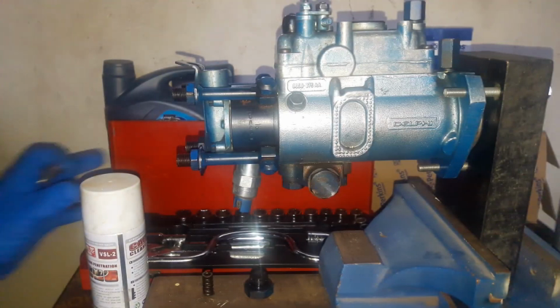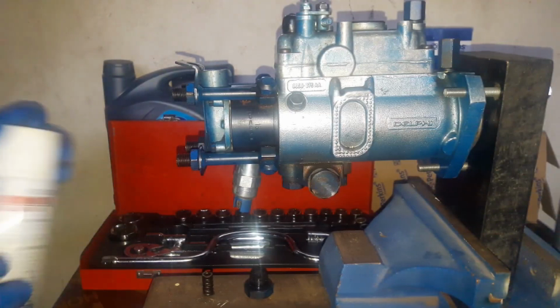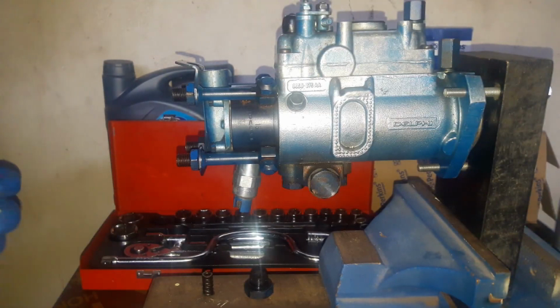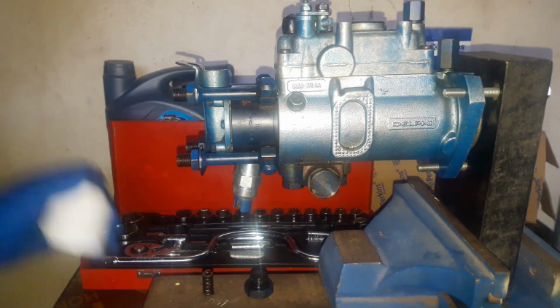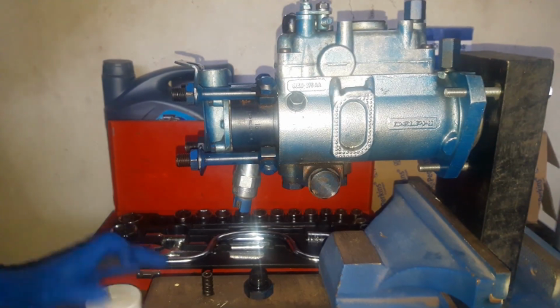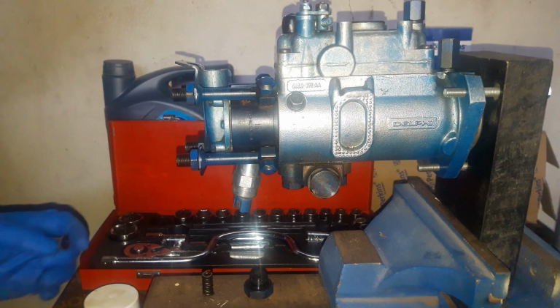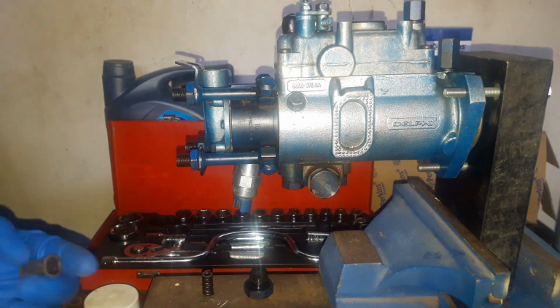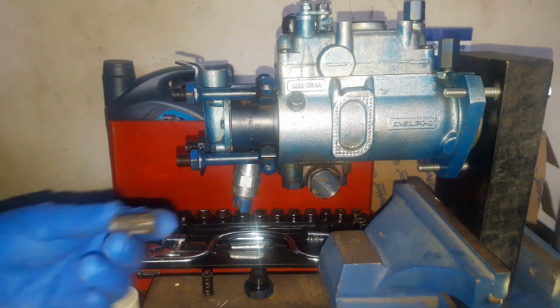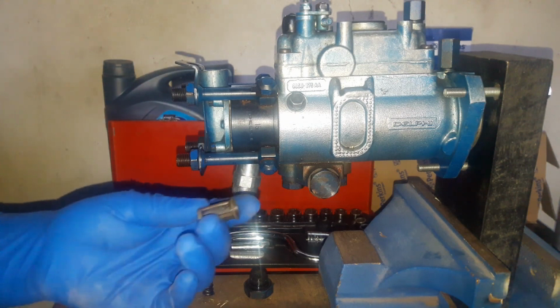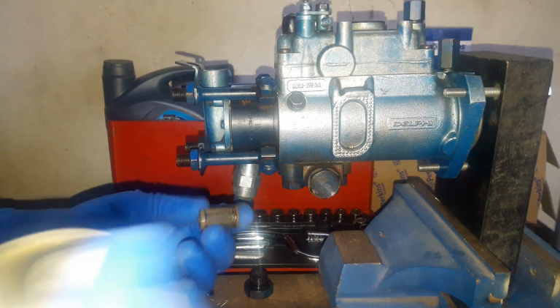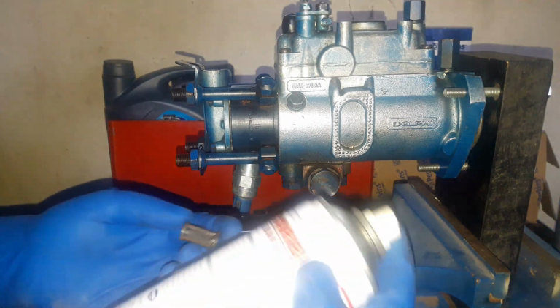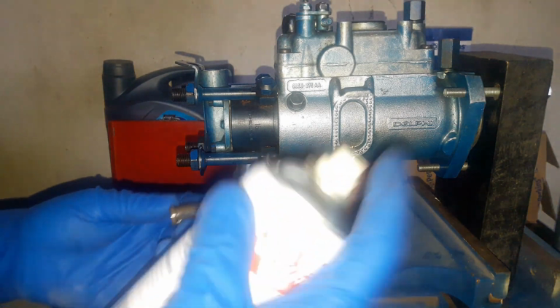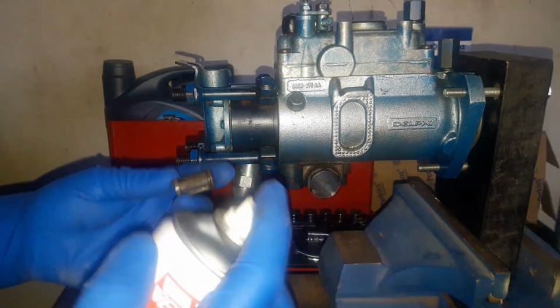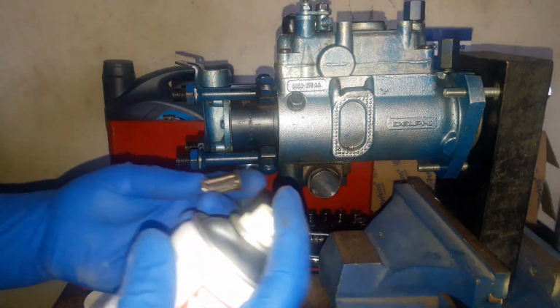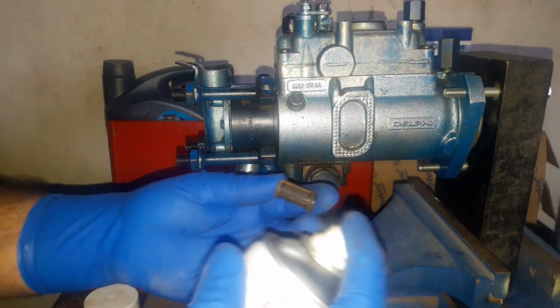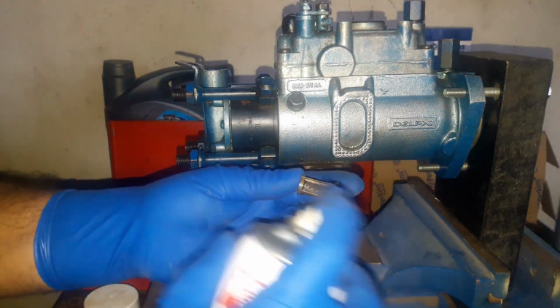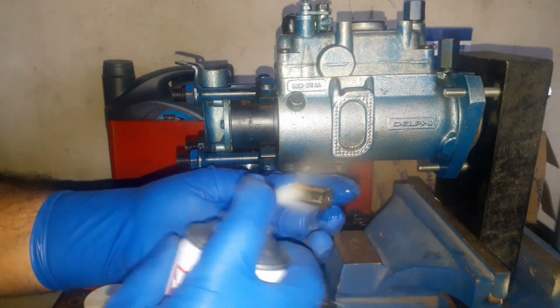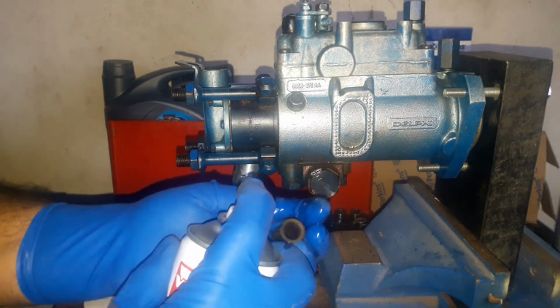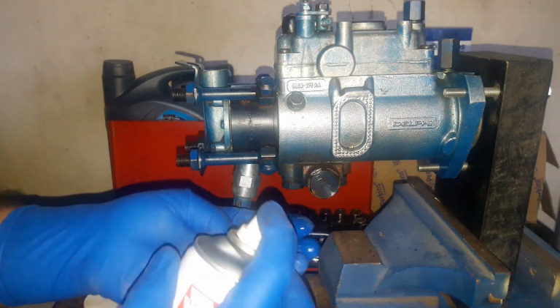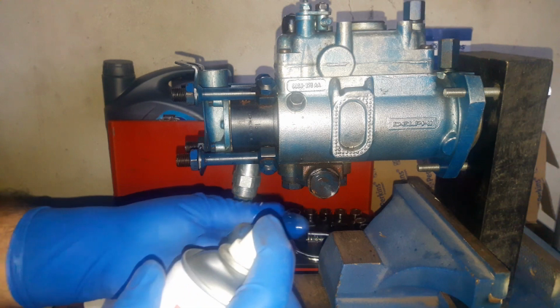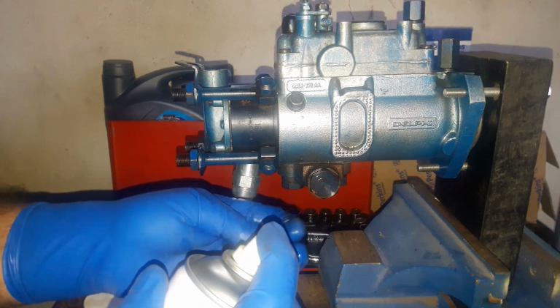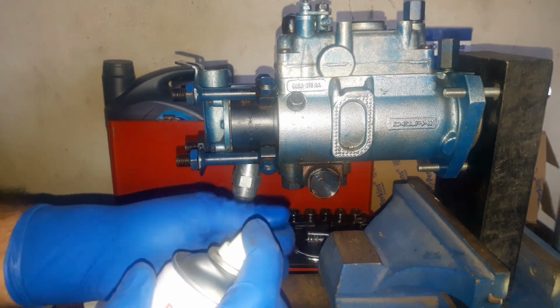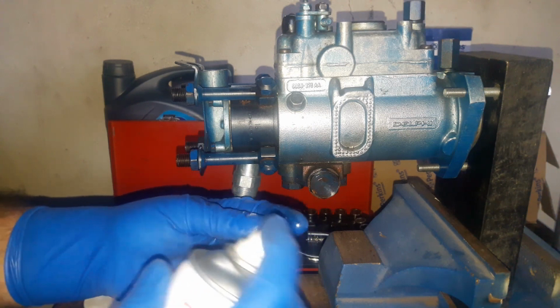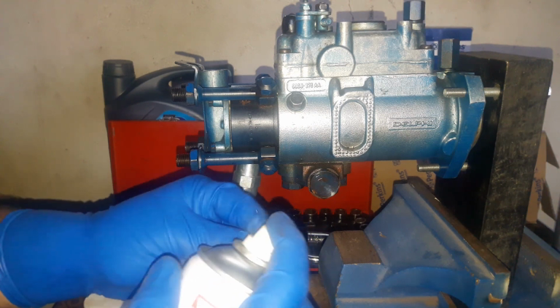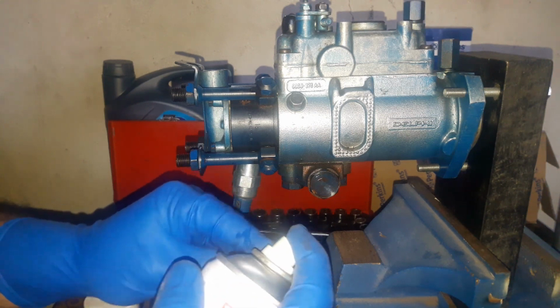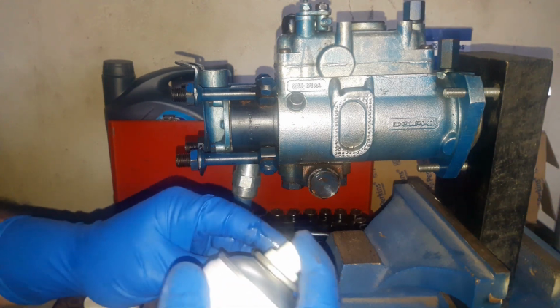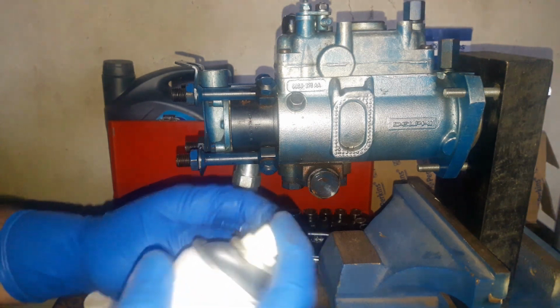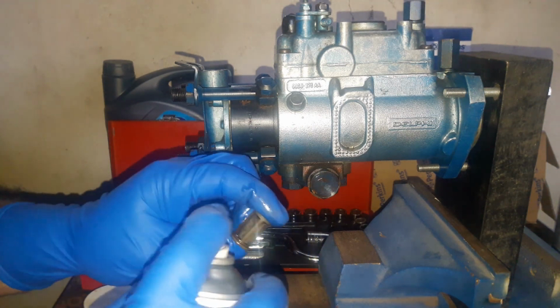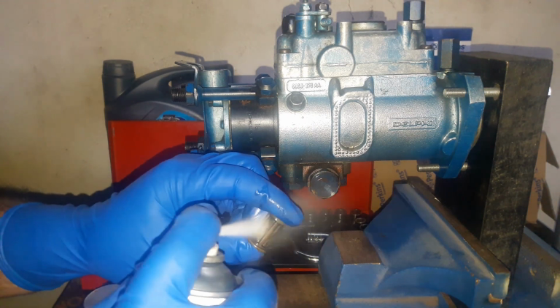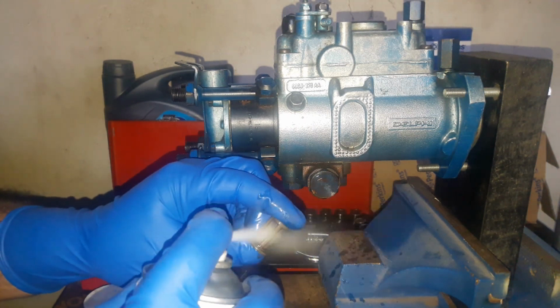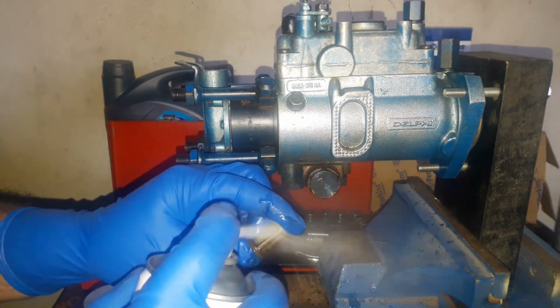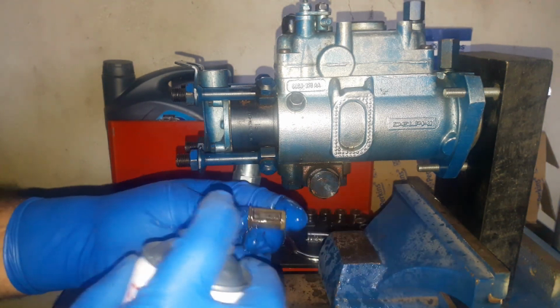This filter doesn't have any cracks, it still looks pretty good. I'm going to clean and reuse it. Whenever you're using spray for cleaning, make sure you wear your glasses.